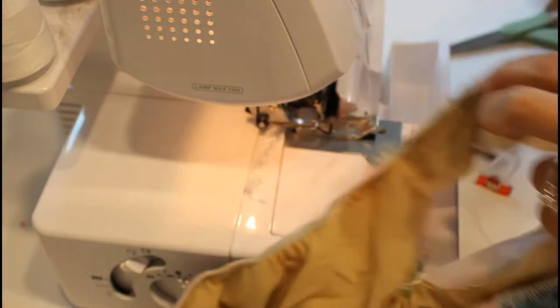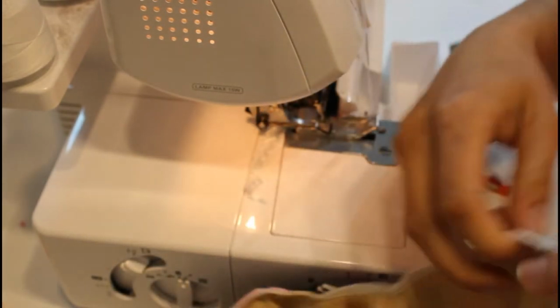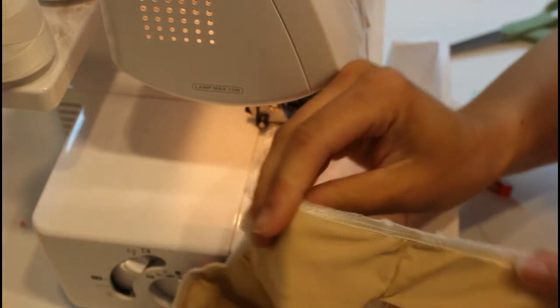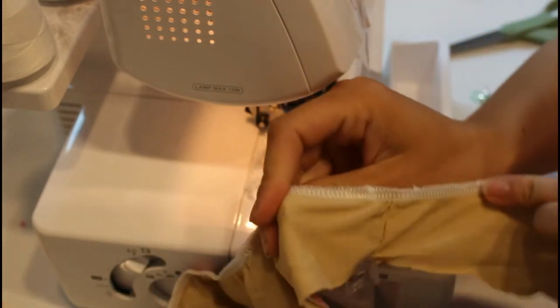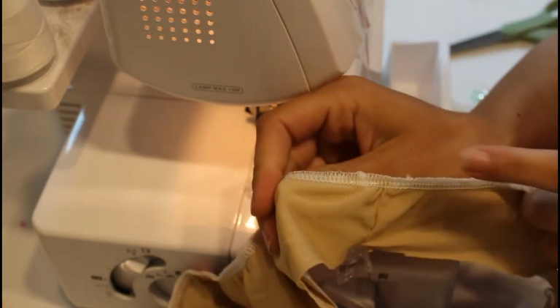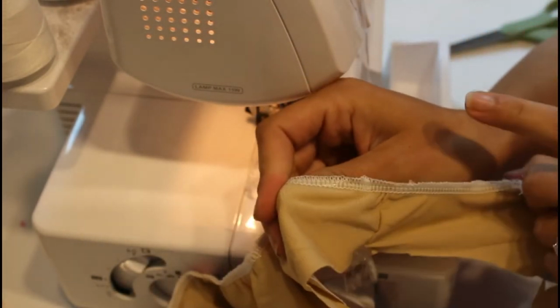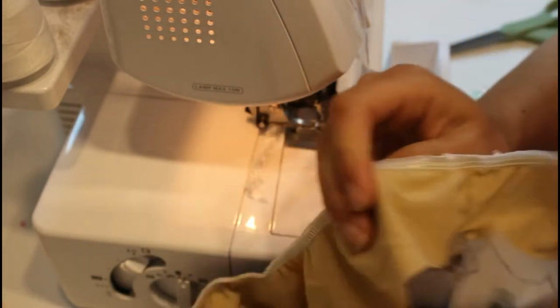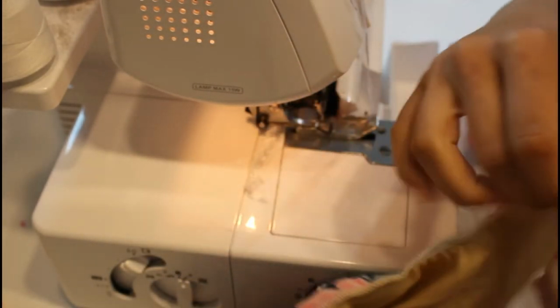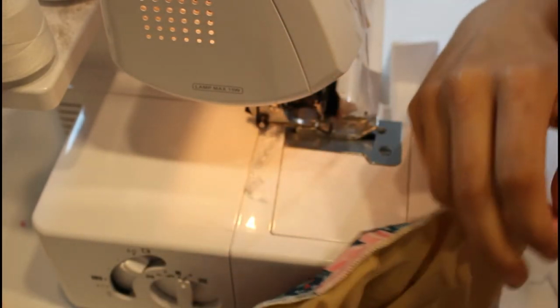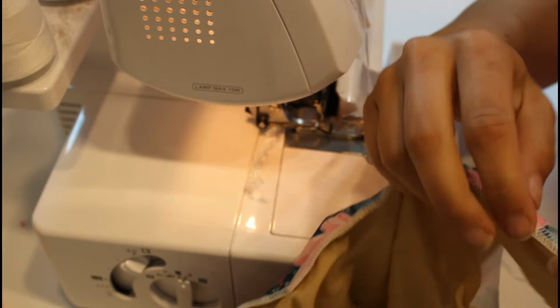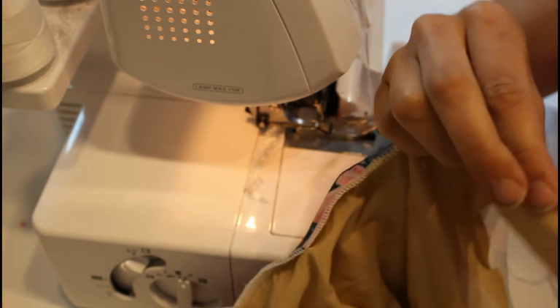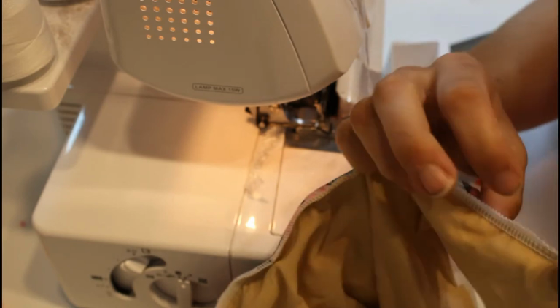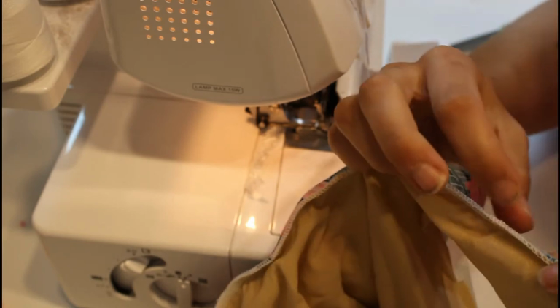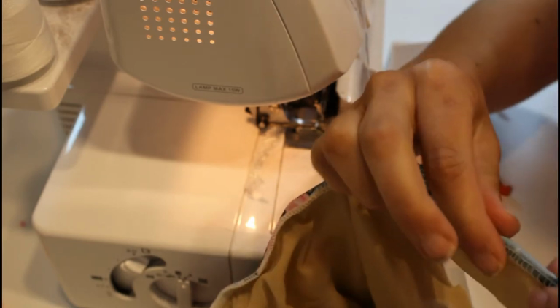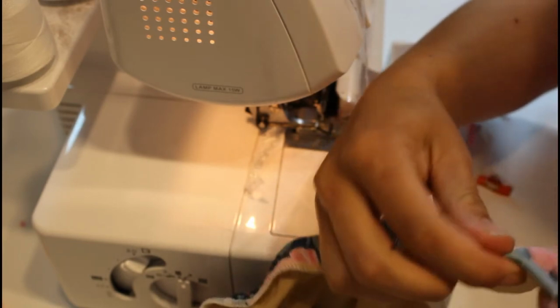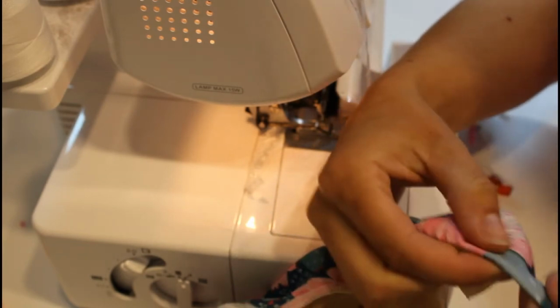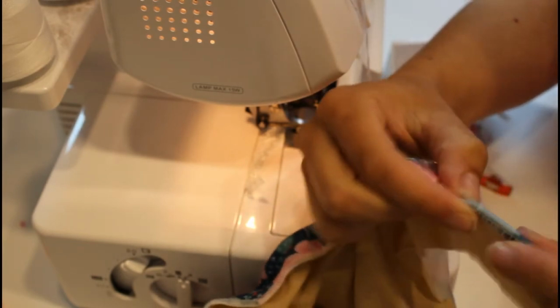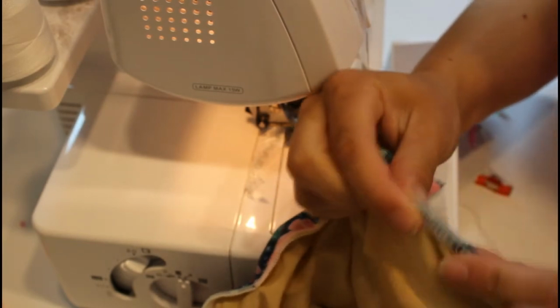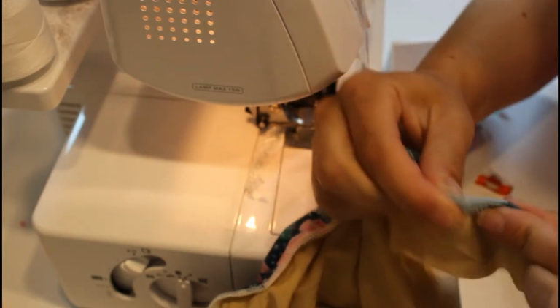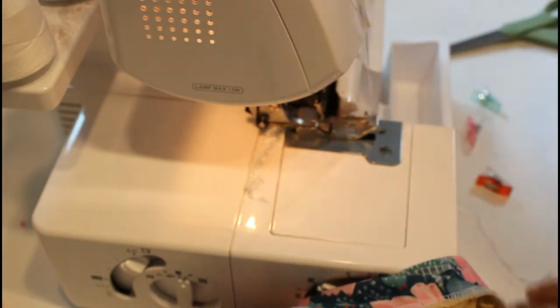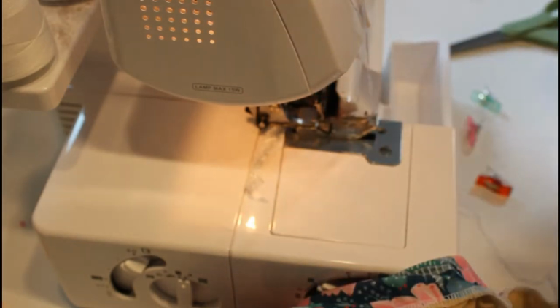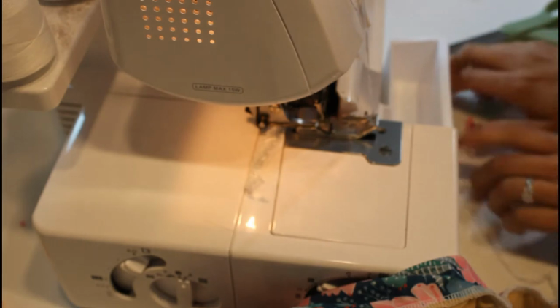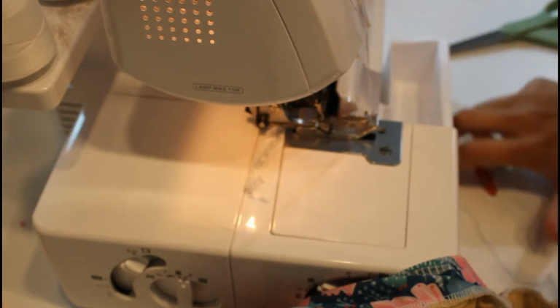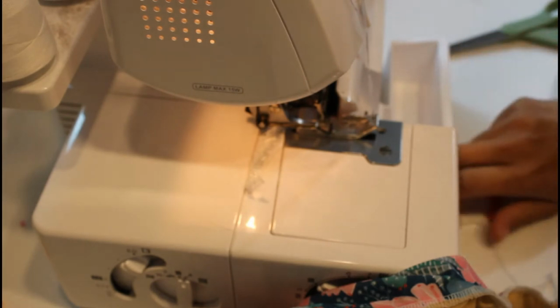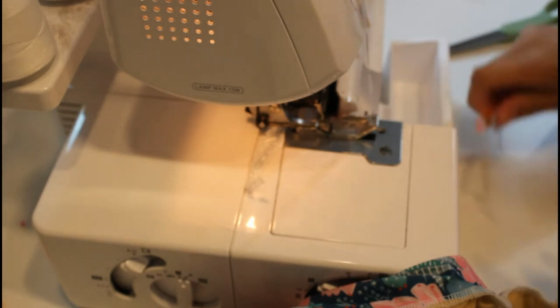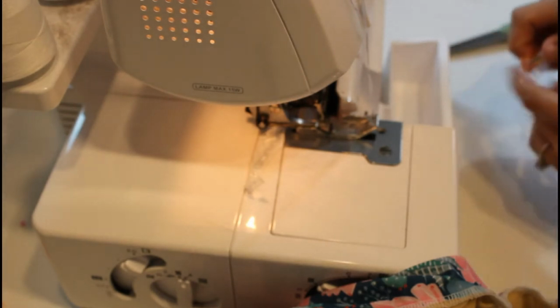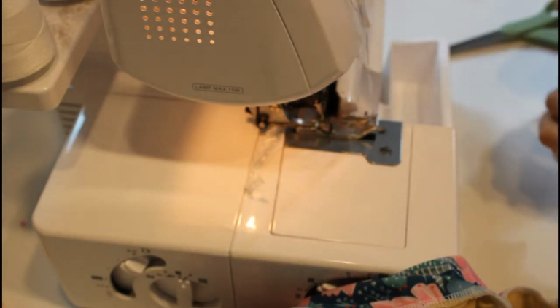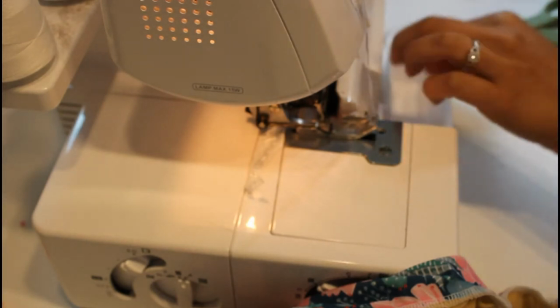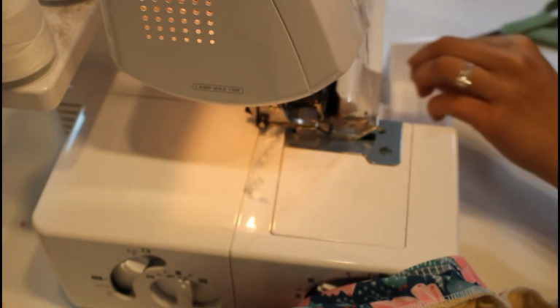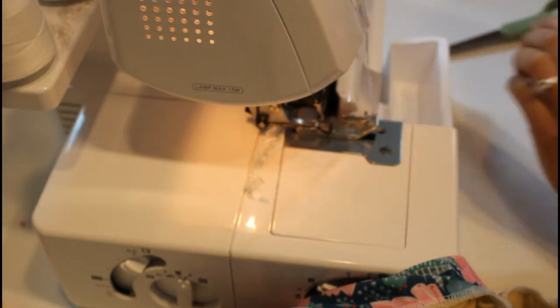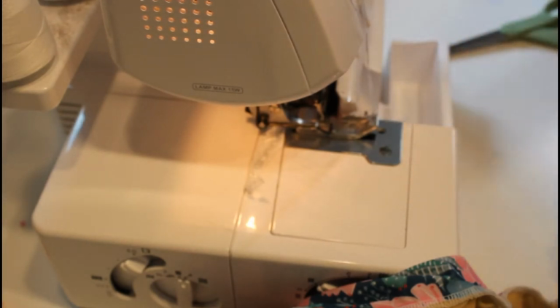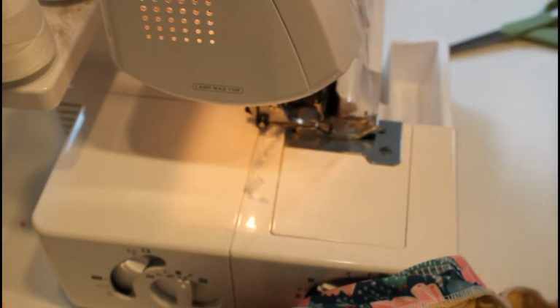Now you can see how the elastic is stitched on, so that when you fold it over it will be hidden and then we'll topstitch. First I'm going to do the exact same process on both arm sides.